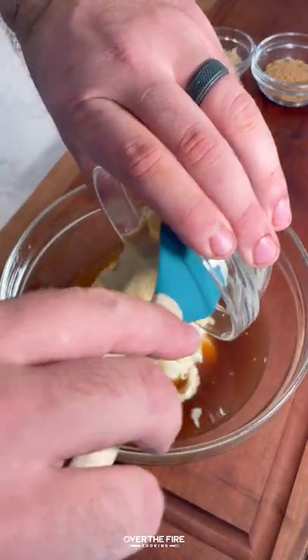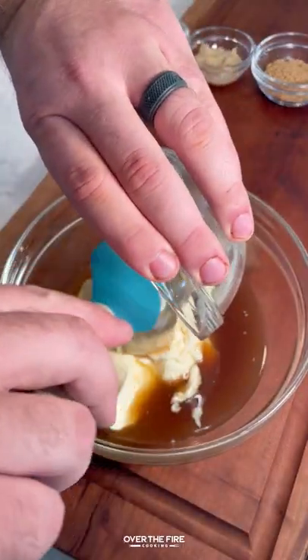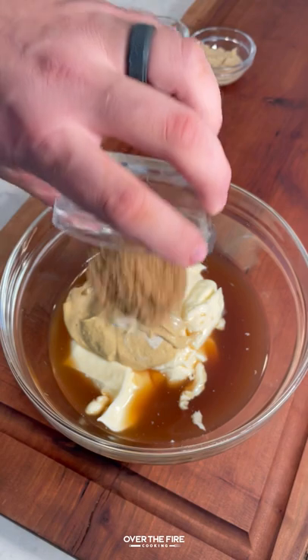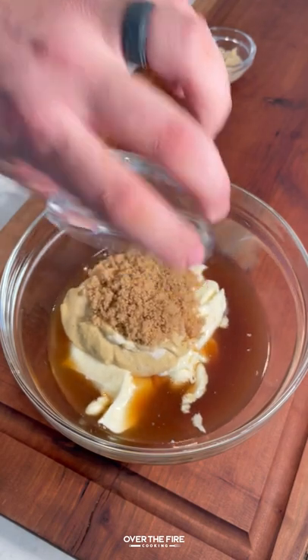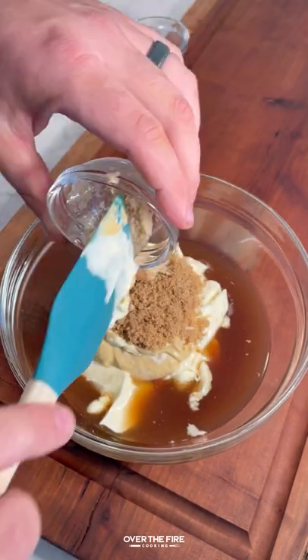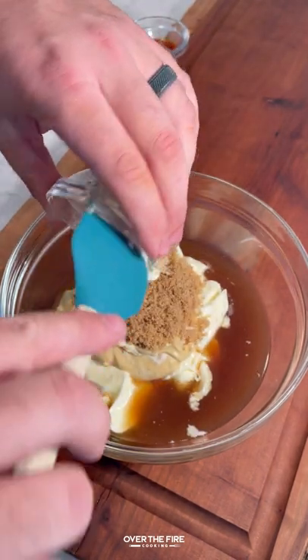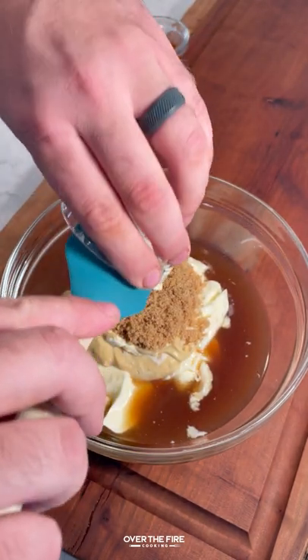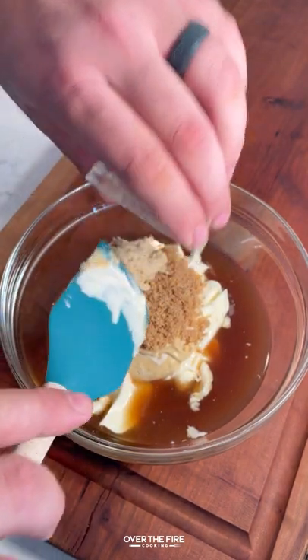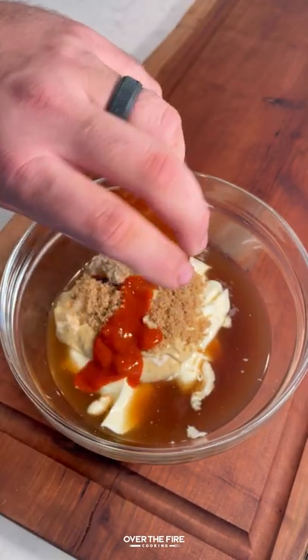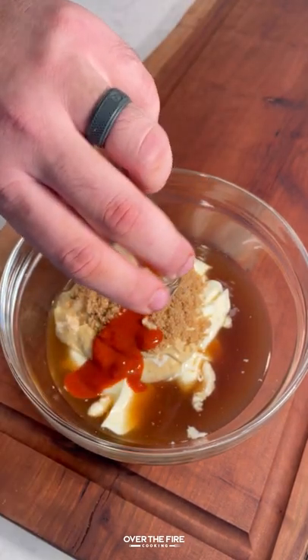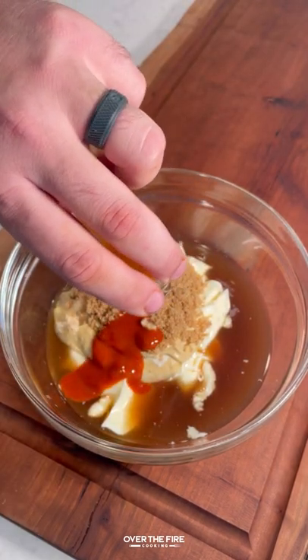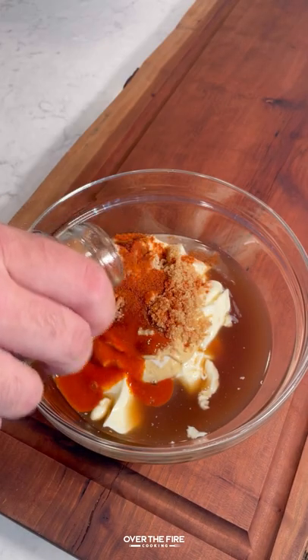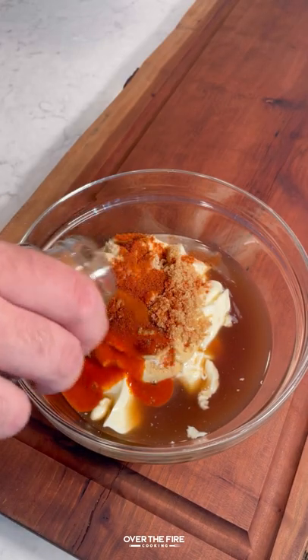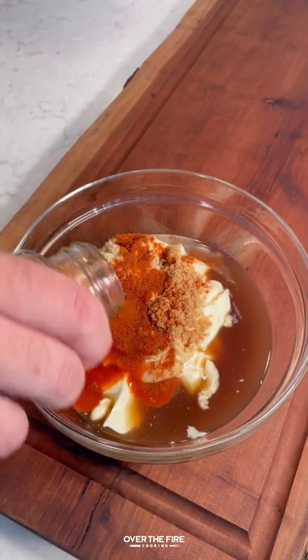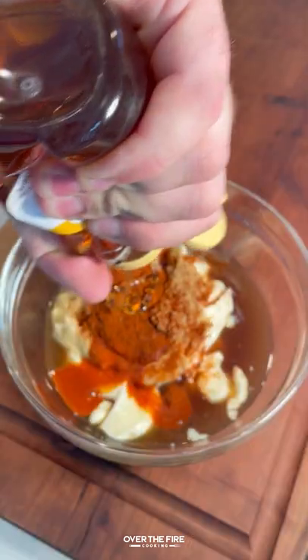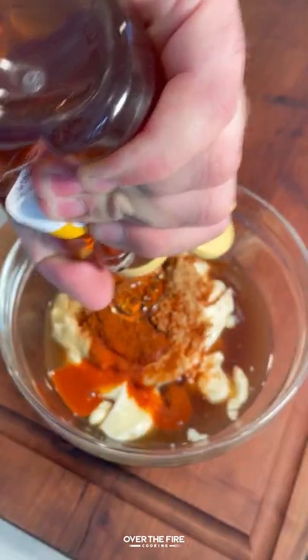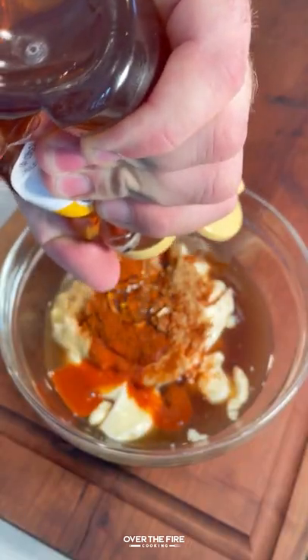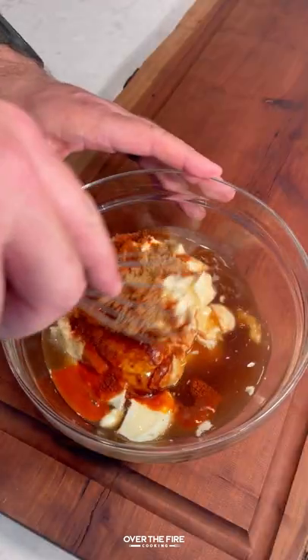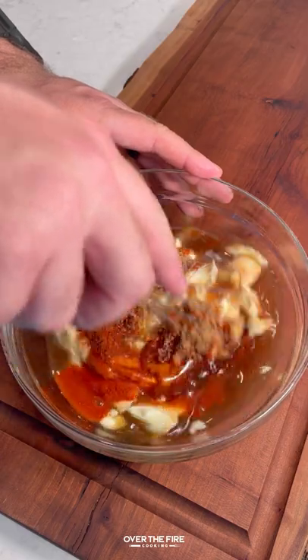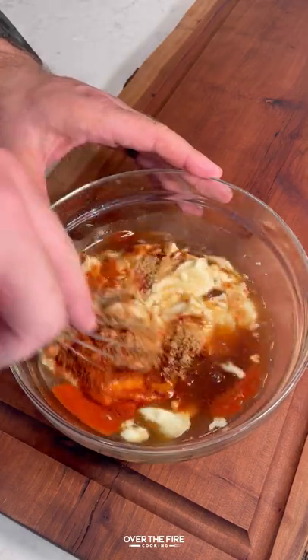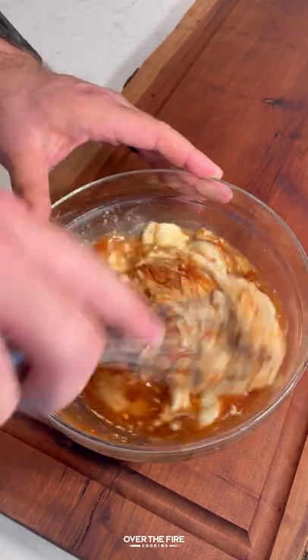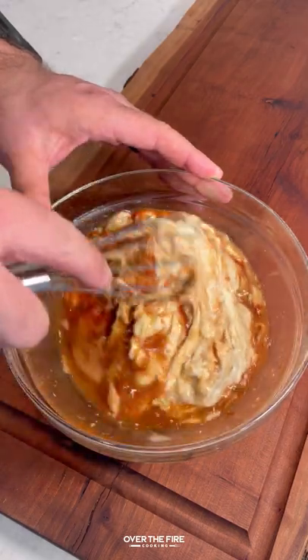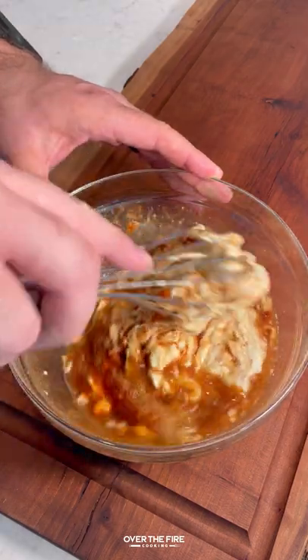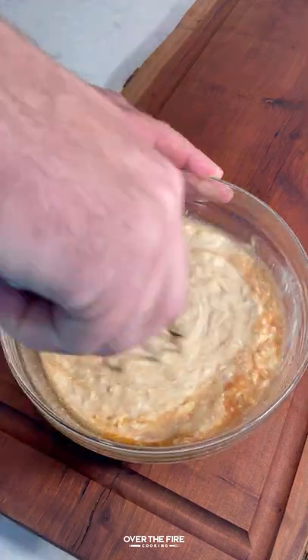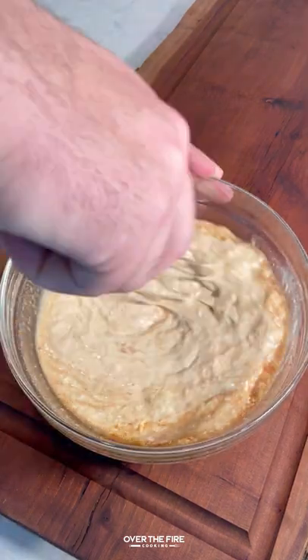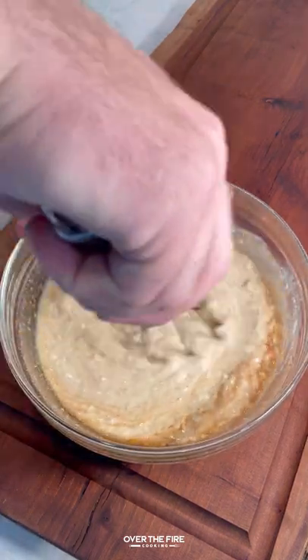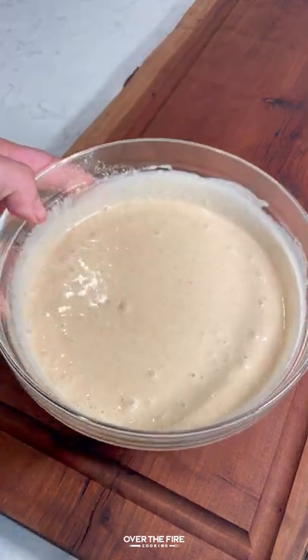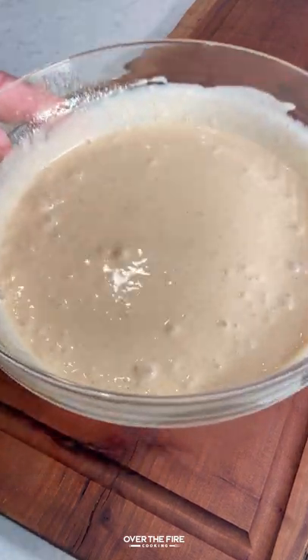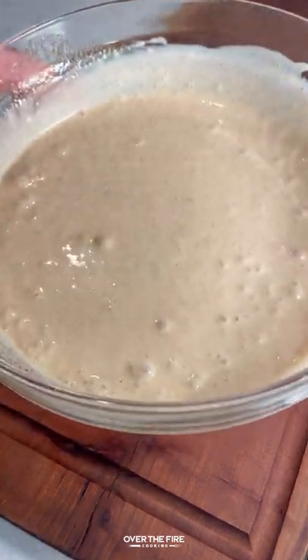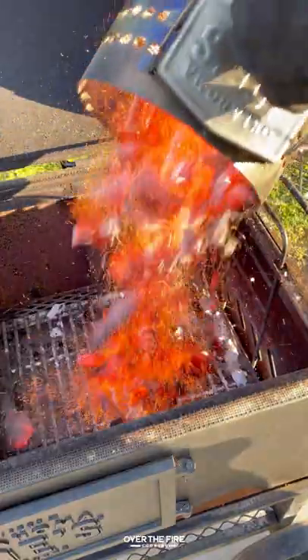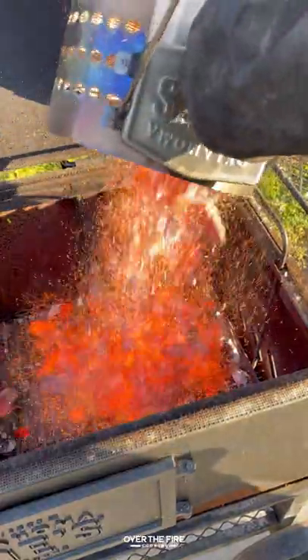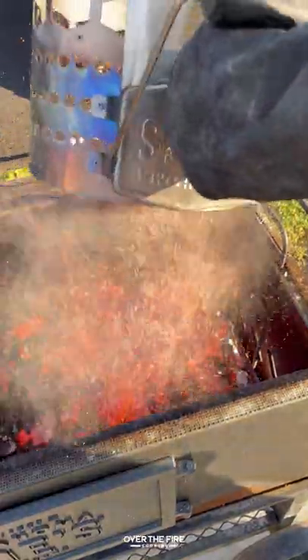We're going to season with a simple barbecue seasoning, and then mix together an Alabama white sauce with mayo, apple cider vinegar, Dijon, brown sugar, horseradish, hot sauce, cayenne, and honey.